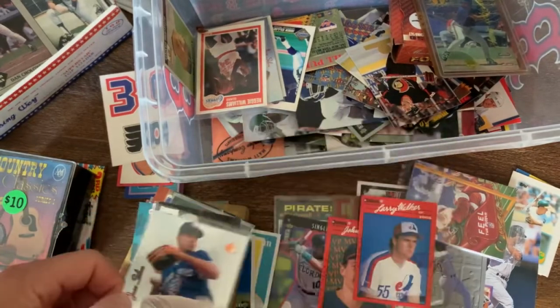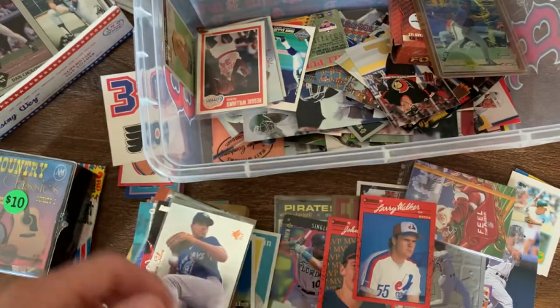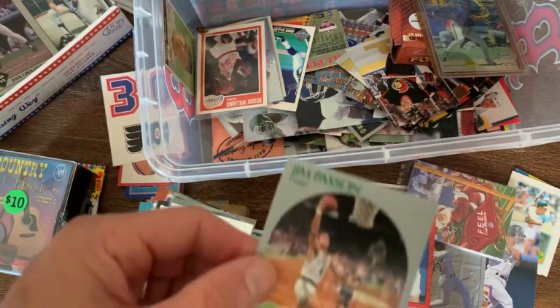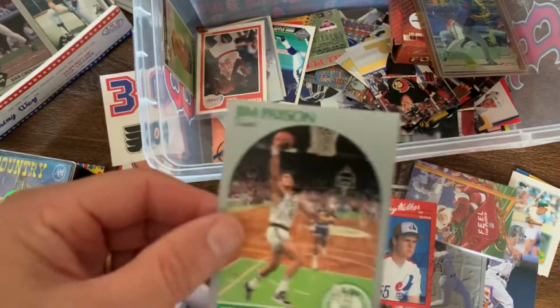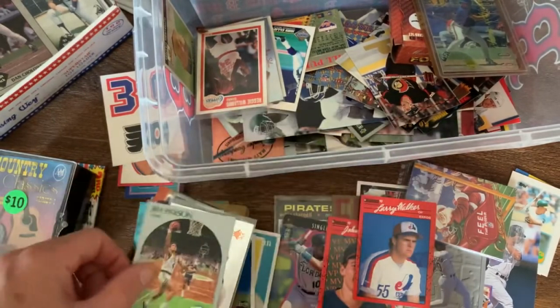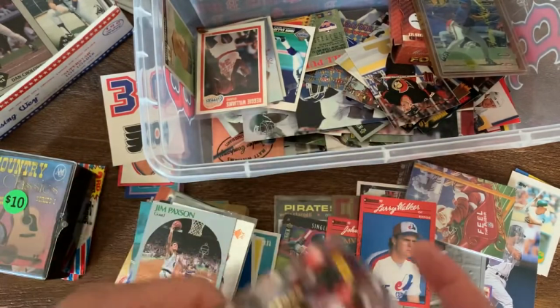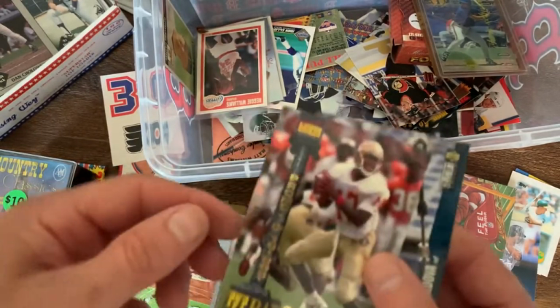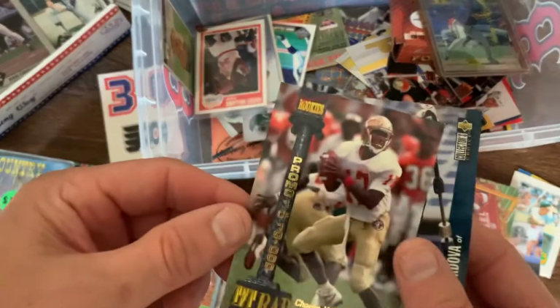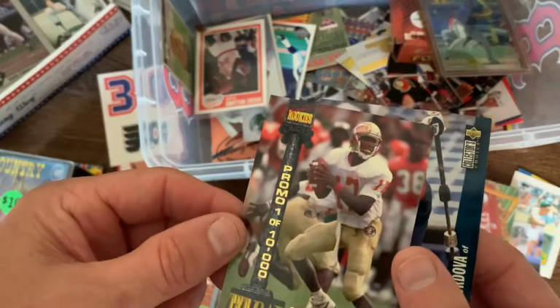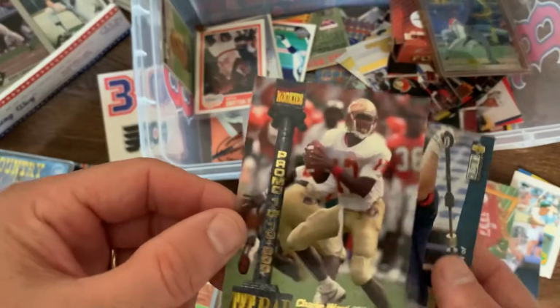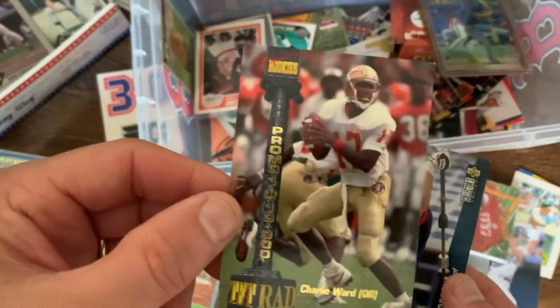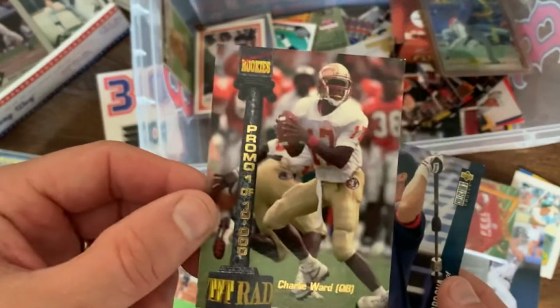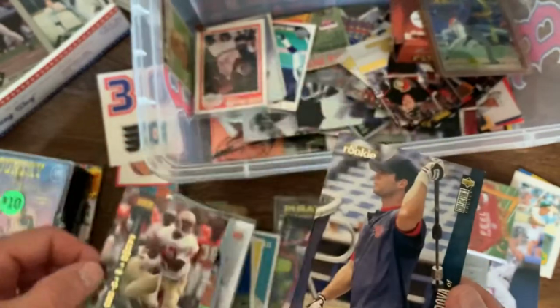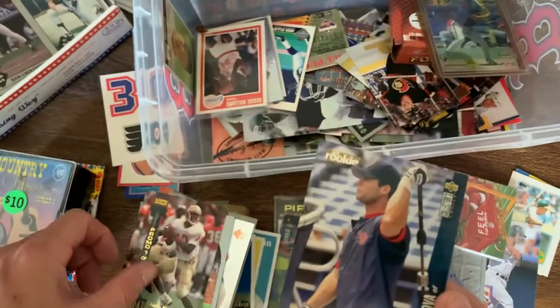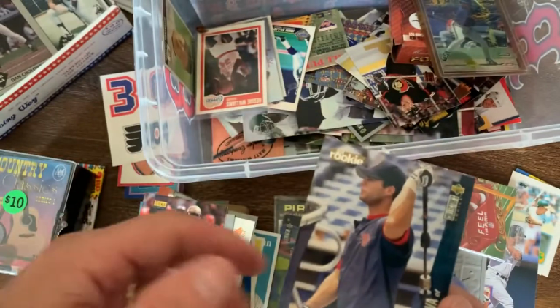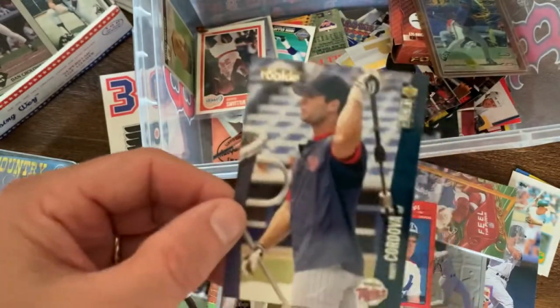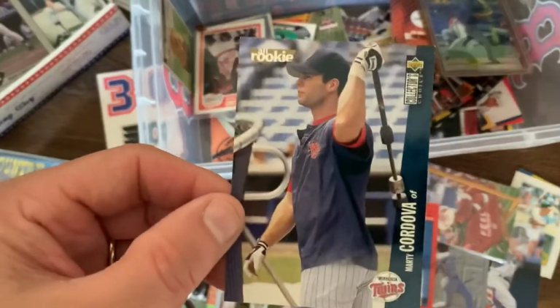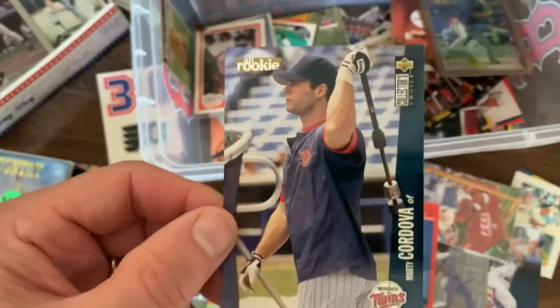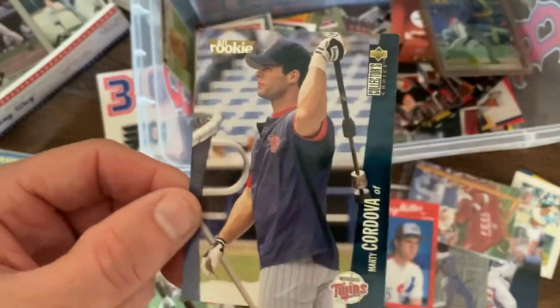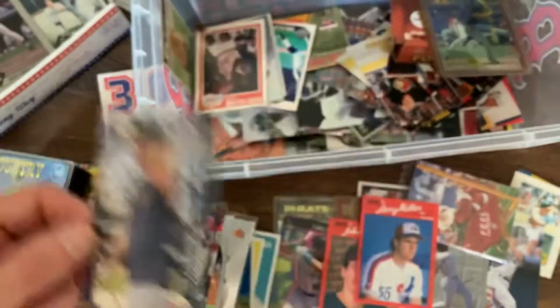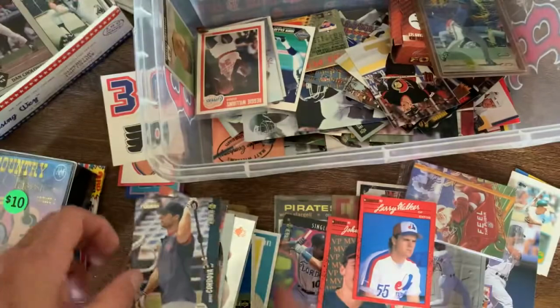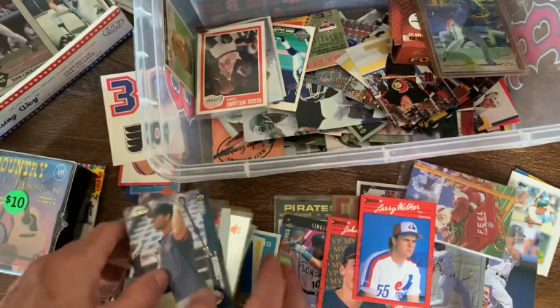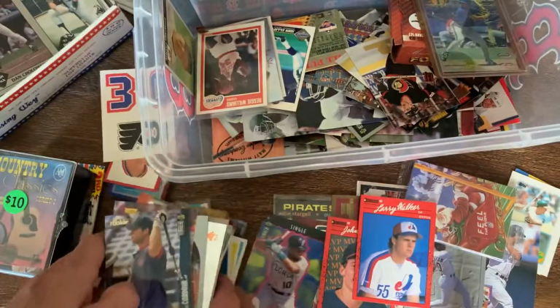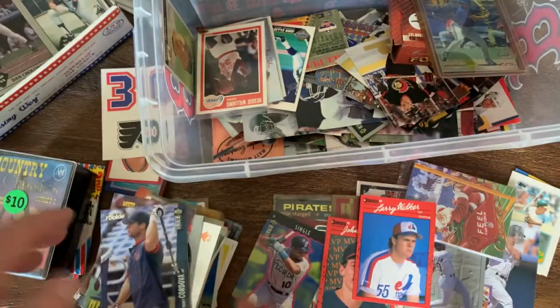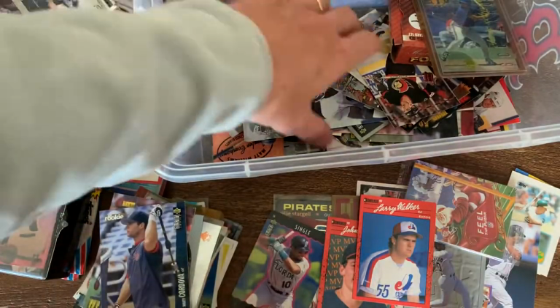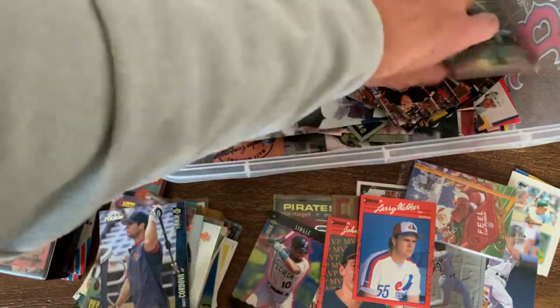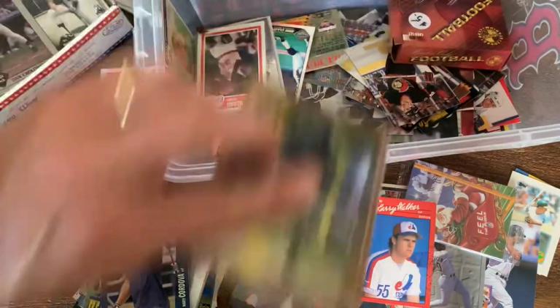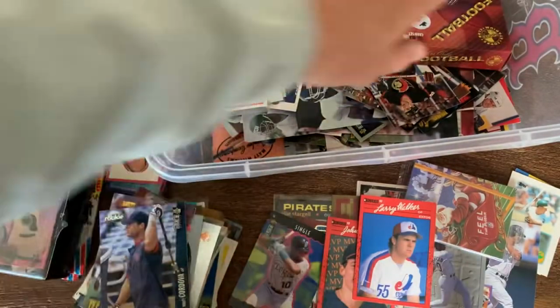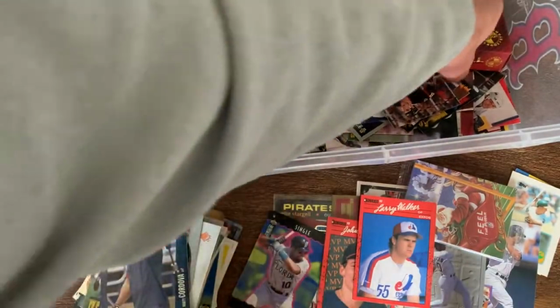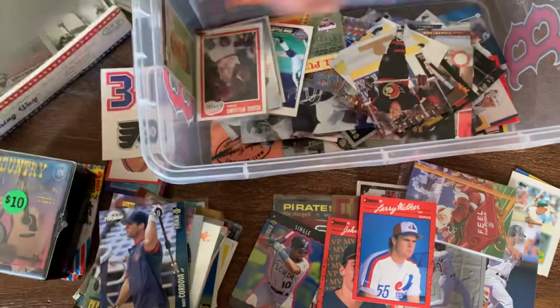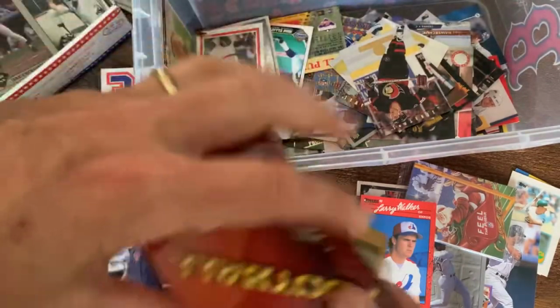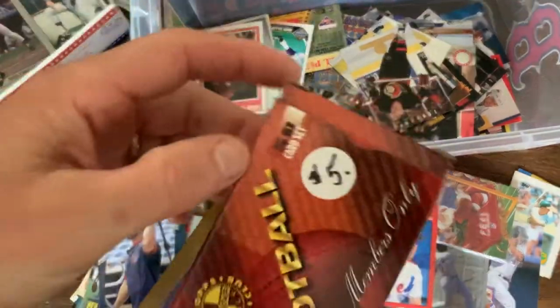Jose Silva, Jim Paxton. Charlie Ward - he never really panned out. And Marty Kadova - he was actually all right for a little while. All right, let's see if there's anything else good in here worth showing you.